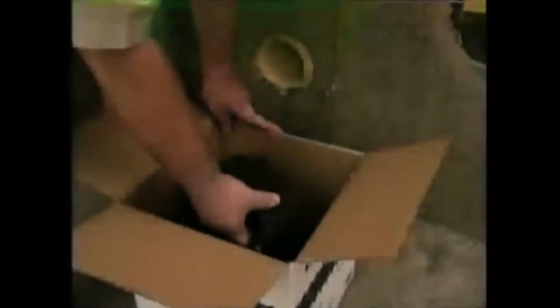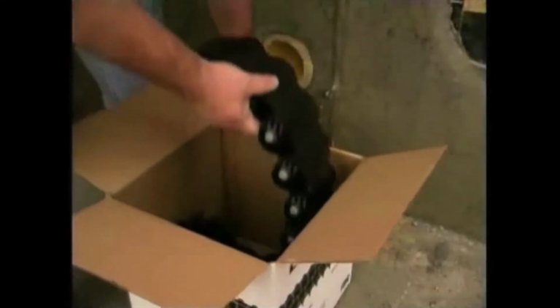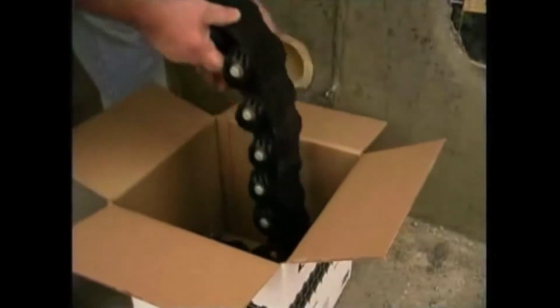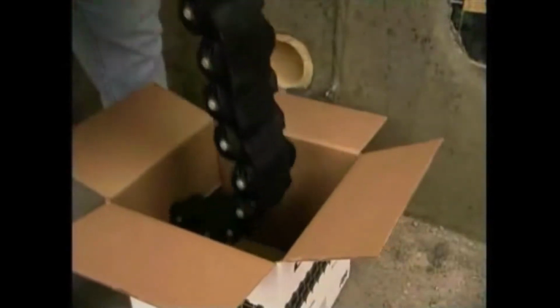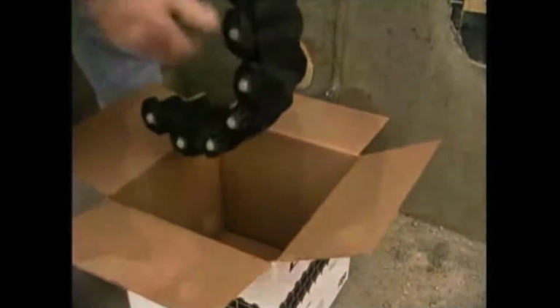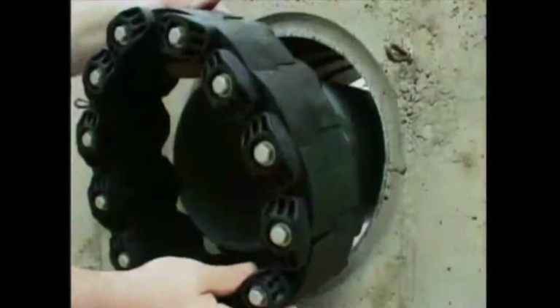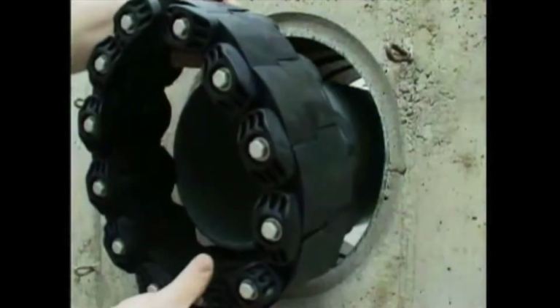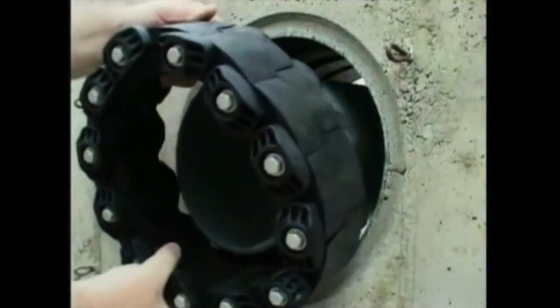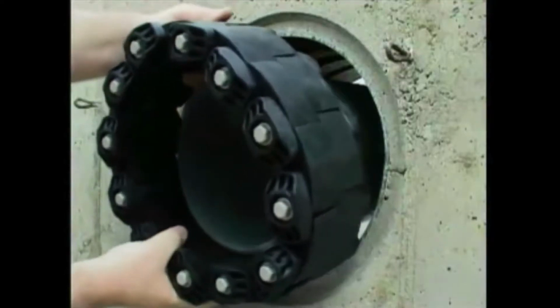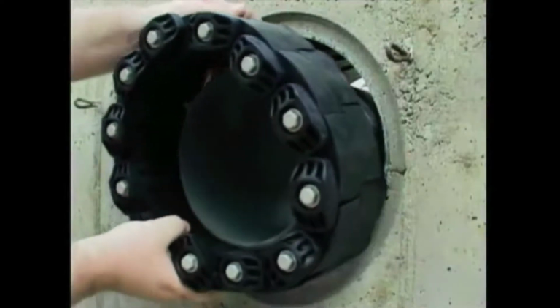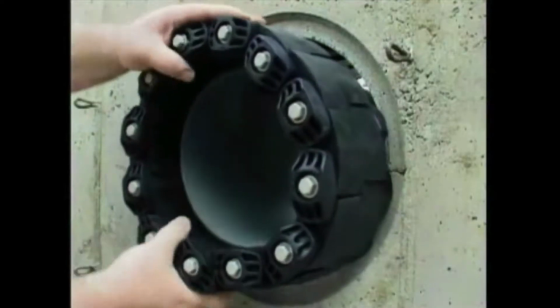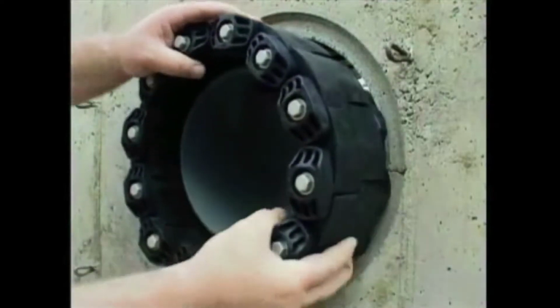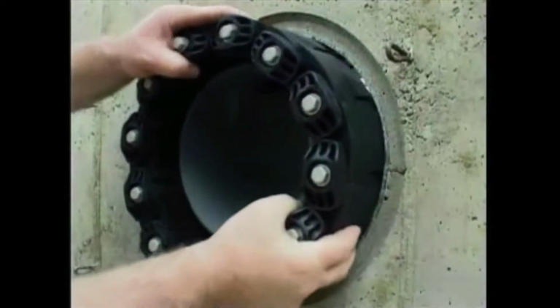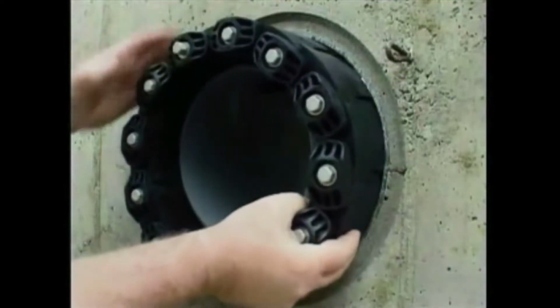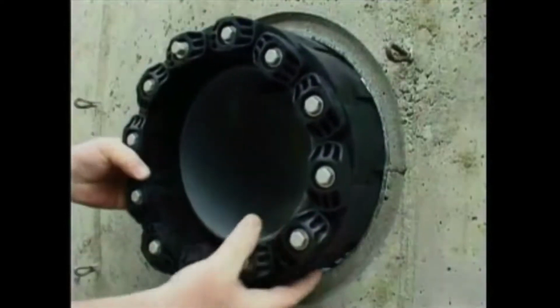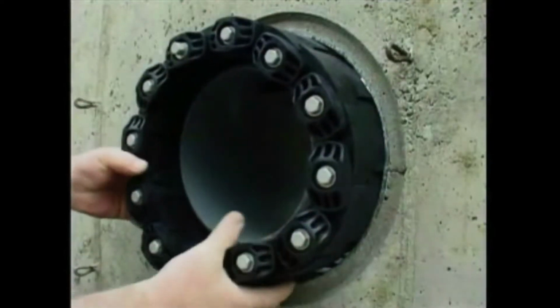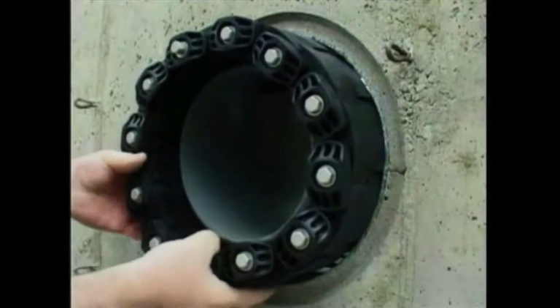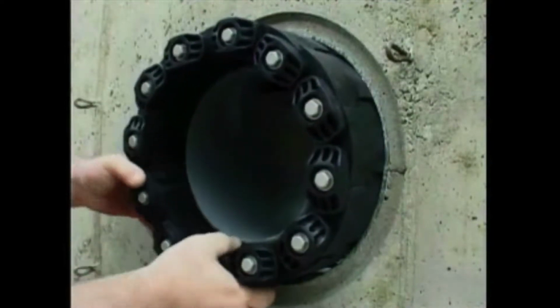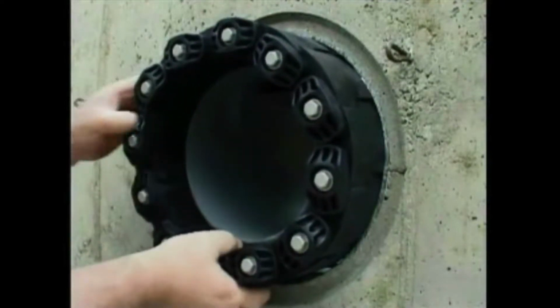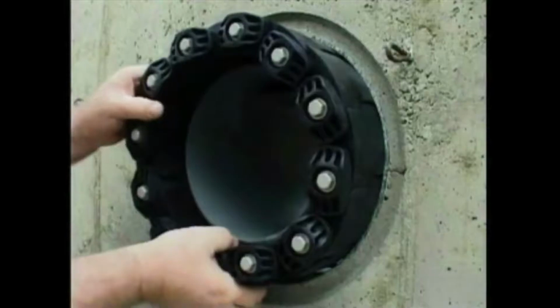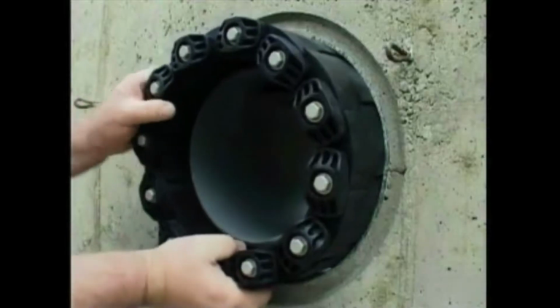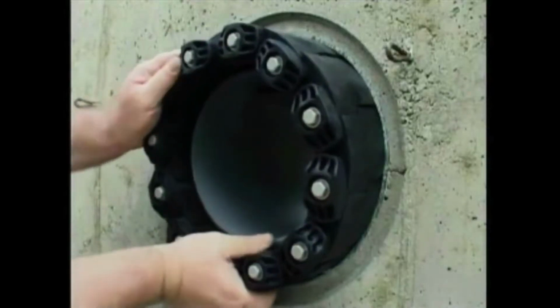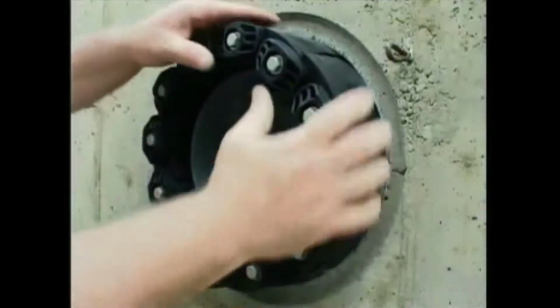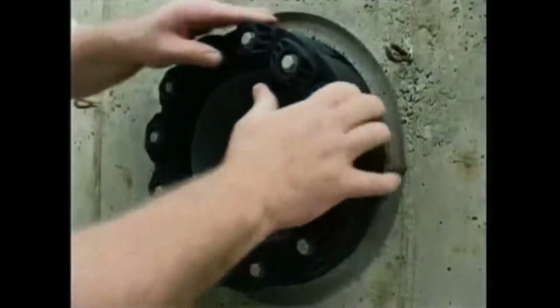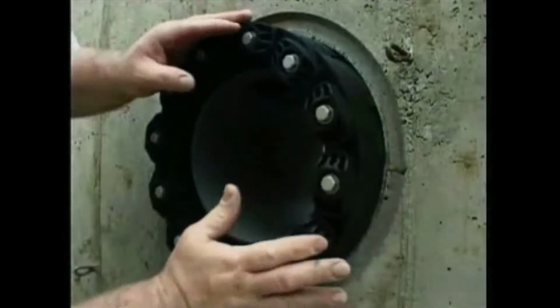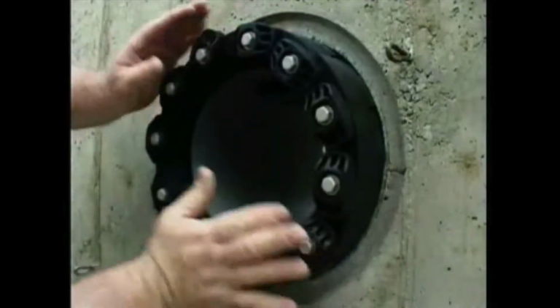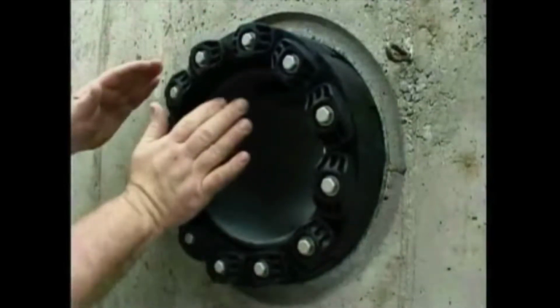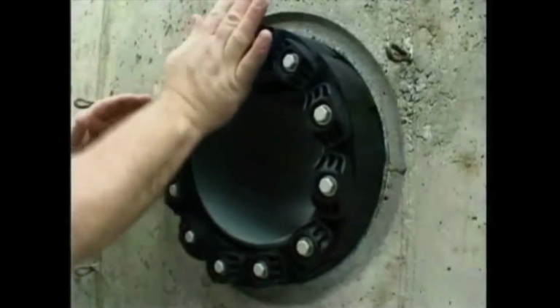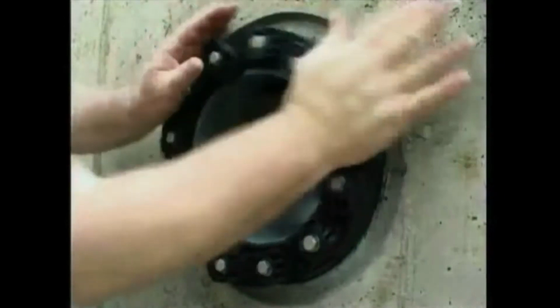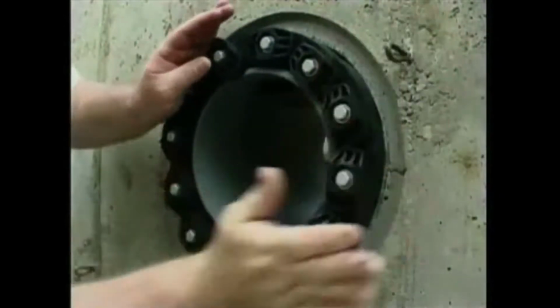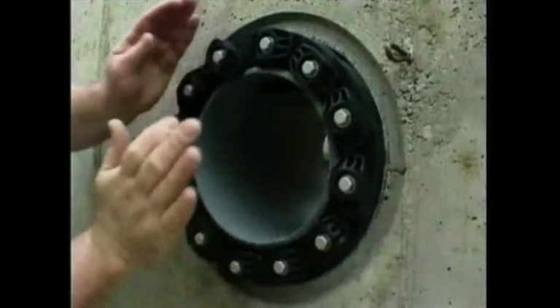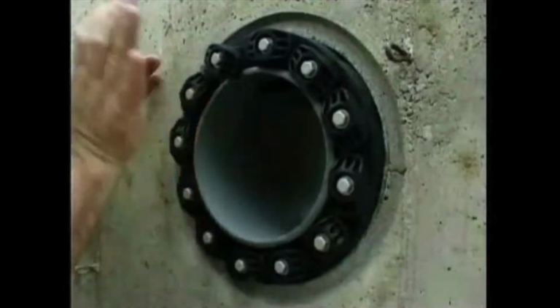Link Seal is a flexible belt of interconnected rubber links used to seal the void area or annular space between a cylindrical pipe and round wall opening, be it a steel sleeve, plastic sleeve, cord or formed hole.